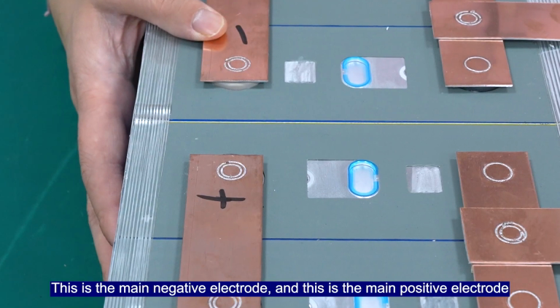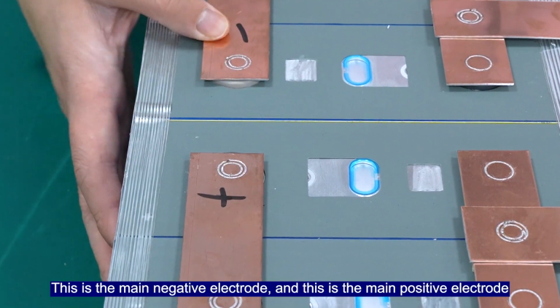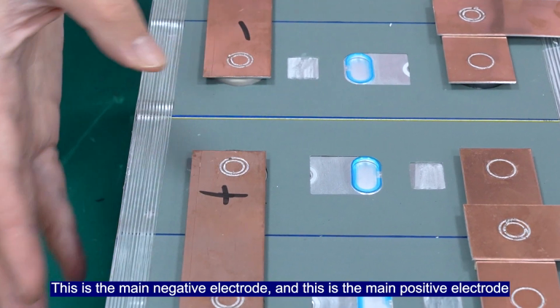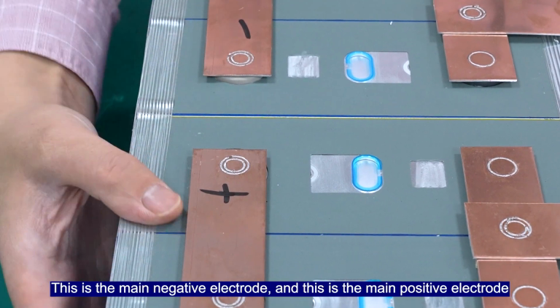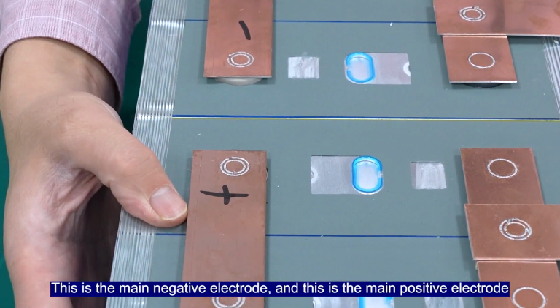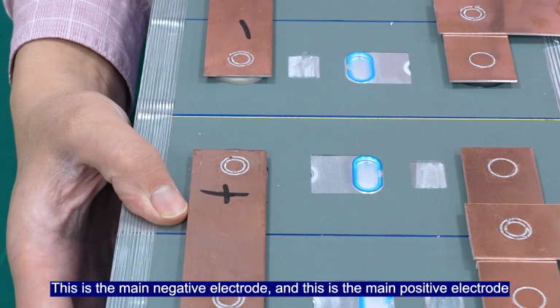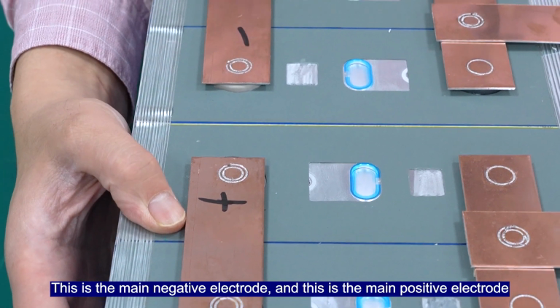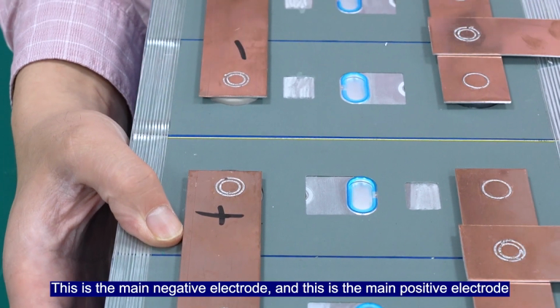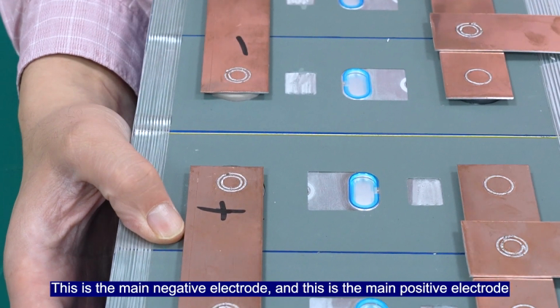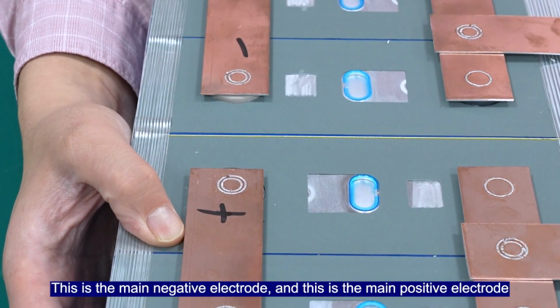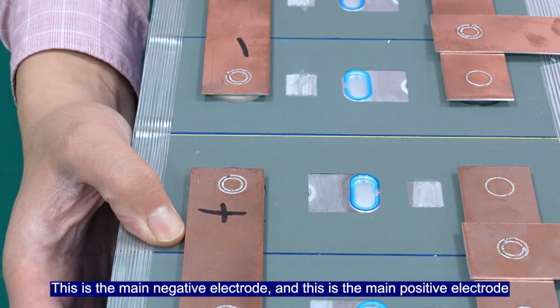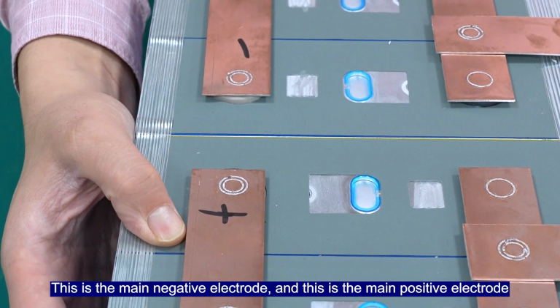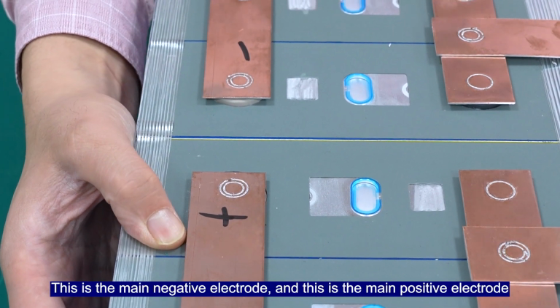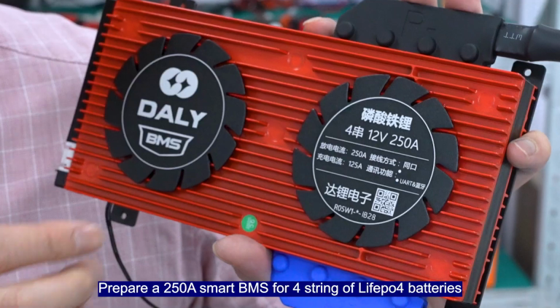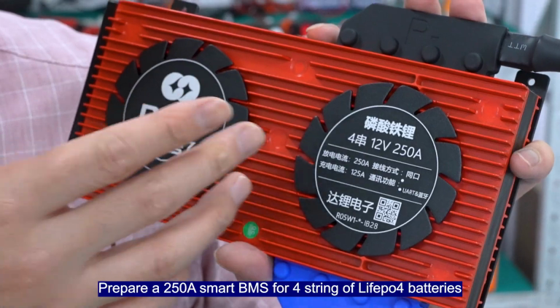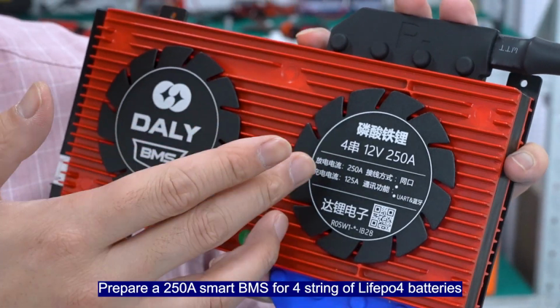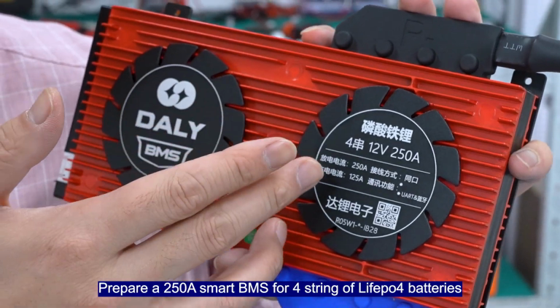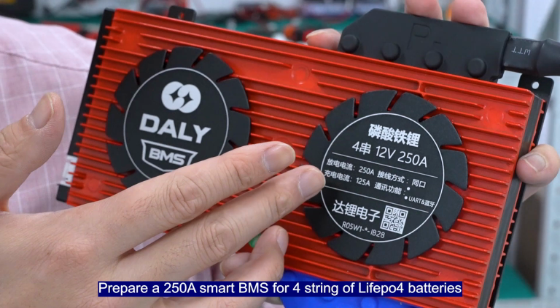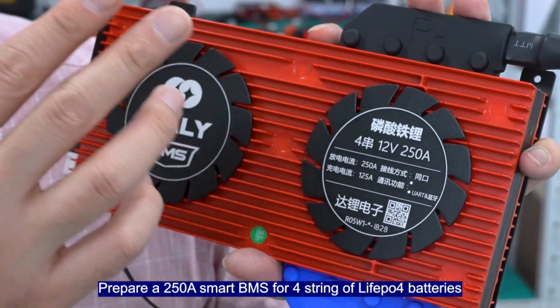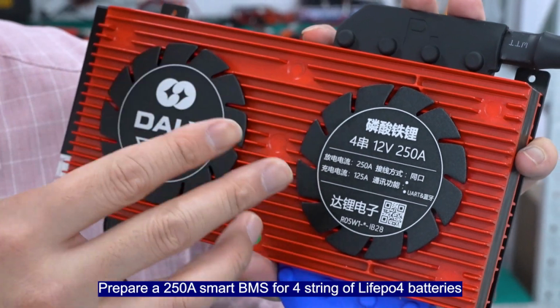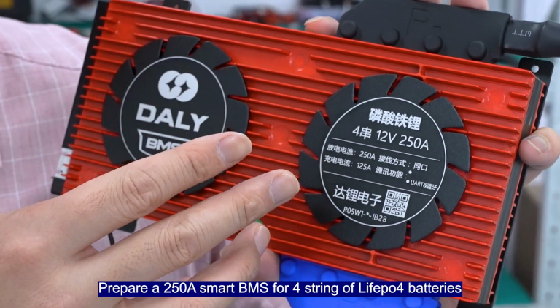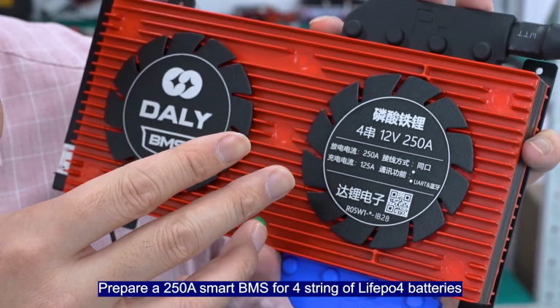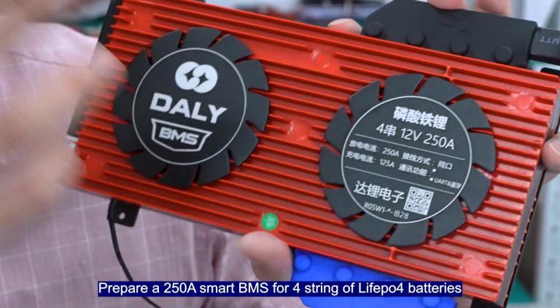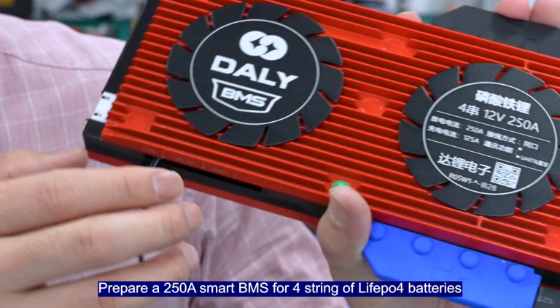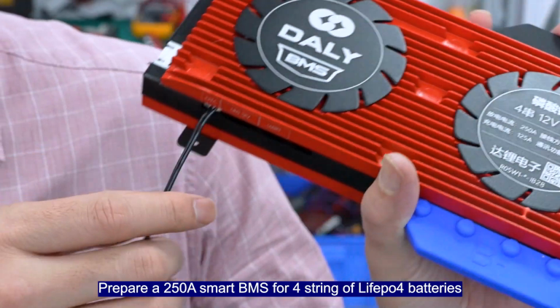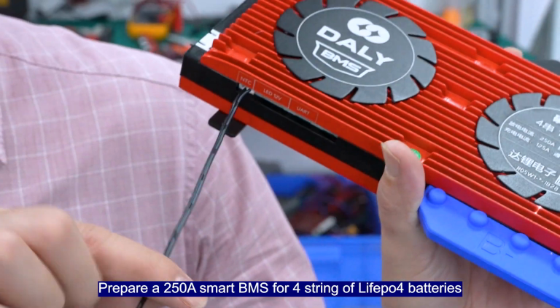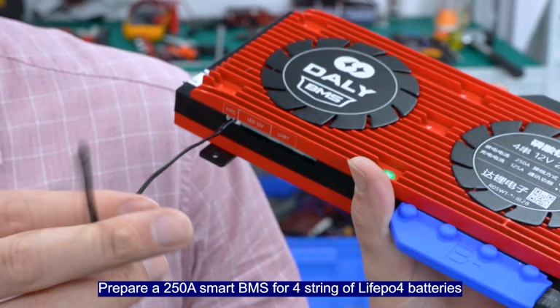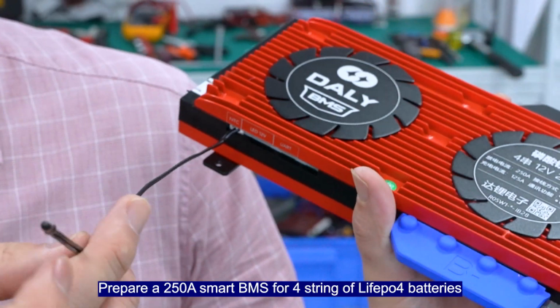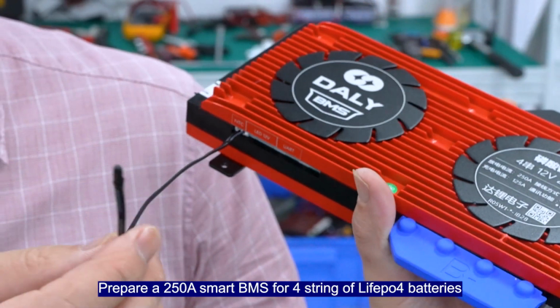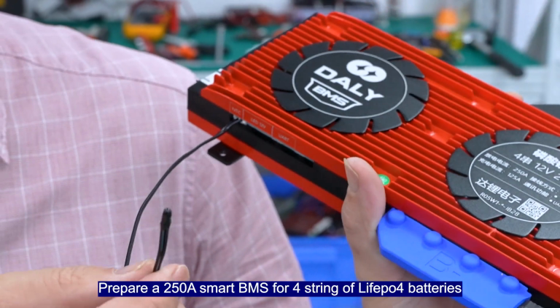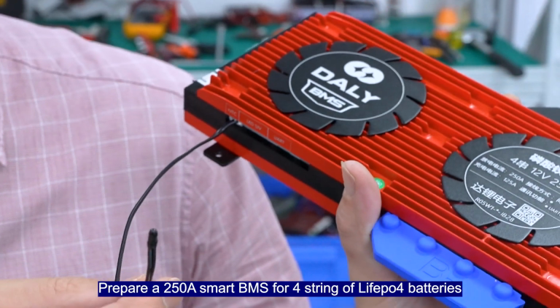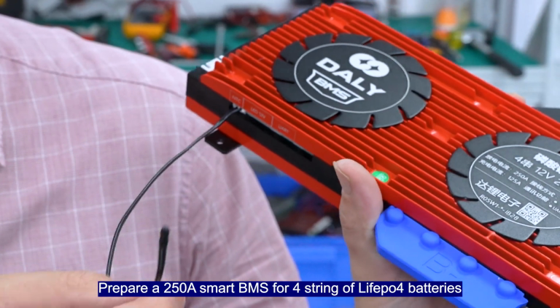The battery is fixed and can be welded. The battery has been welded with thicker and wider copper plates. This is the main negative electrode and this is the main positive electrode. Prepare a 250A smart BMS for 4 strings of Leofield Pure 4 batteries.